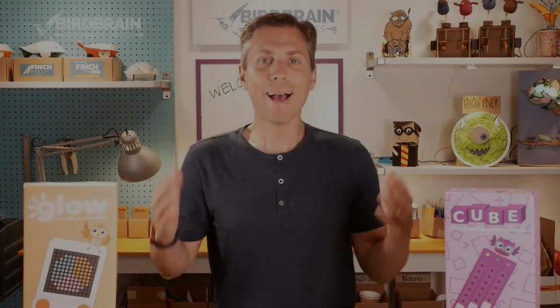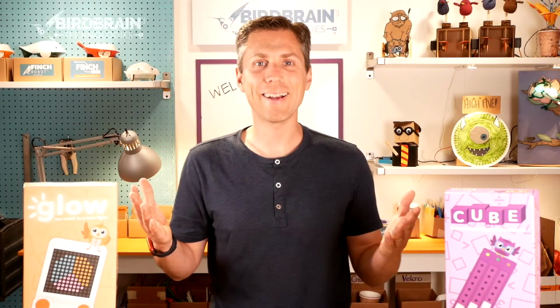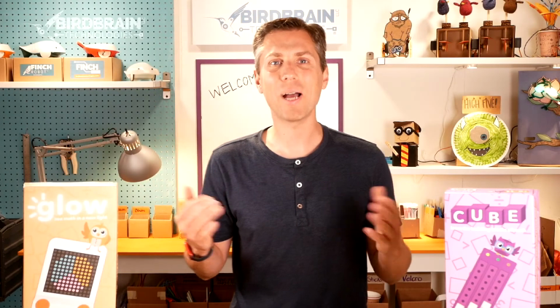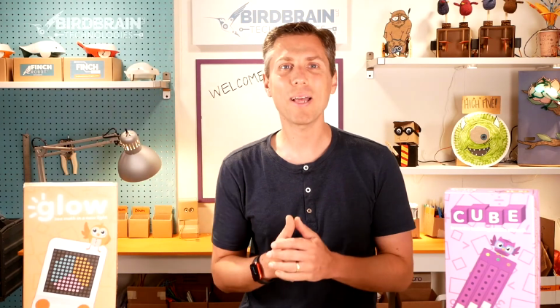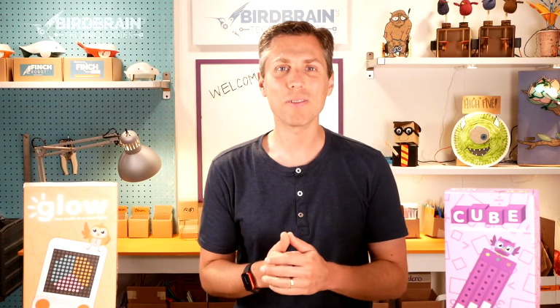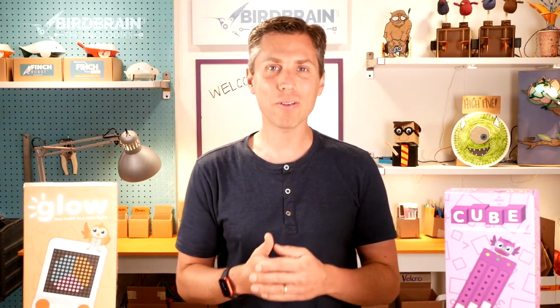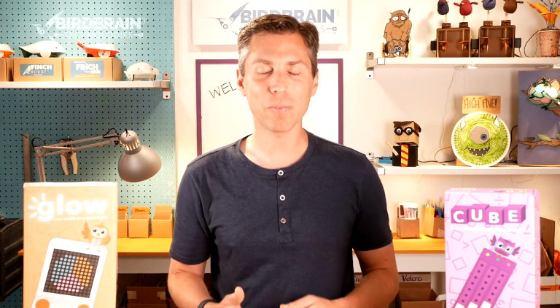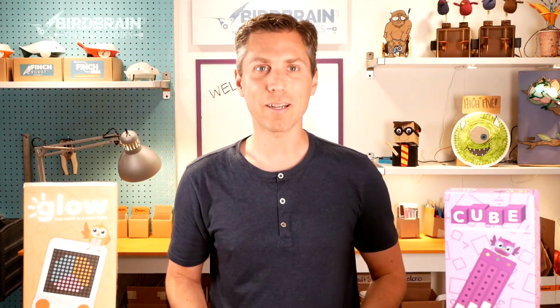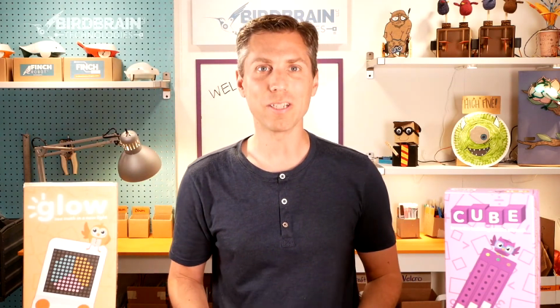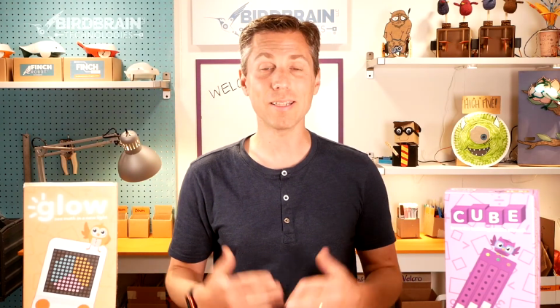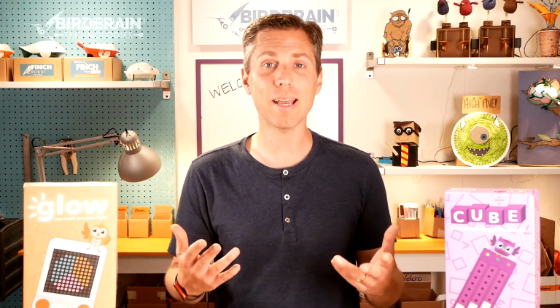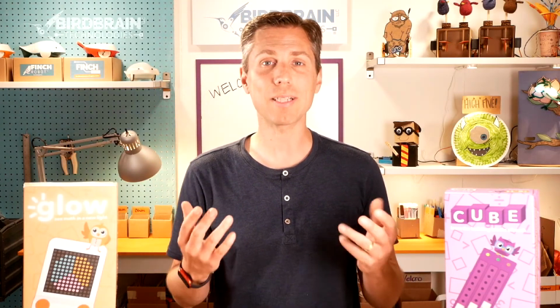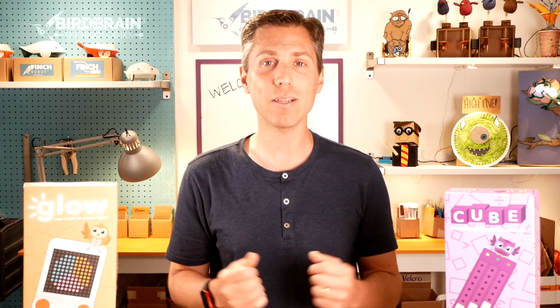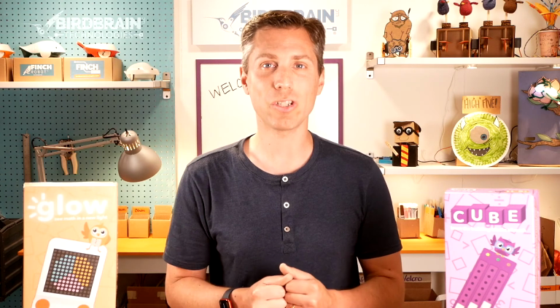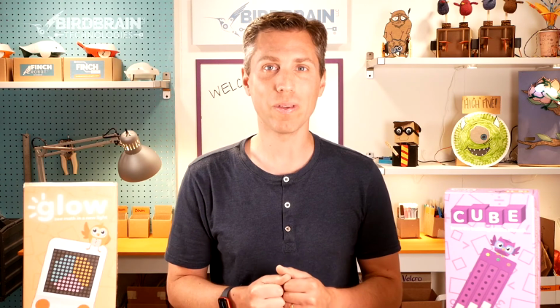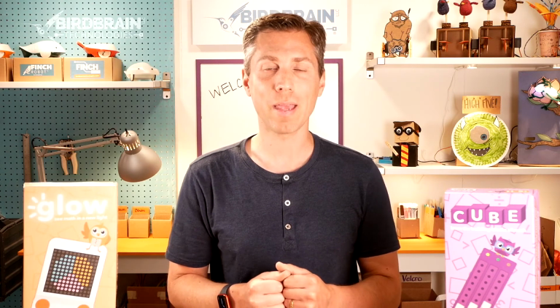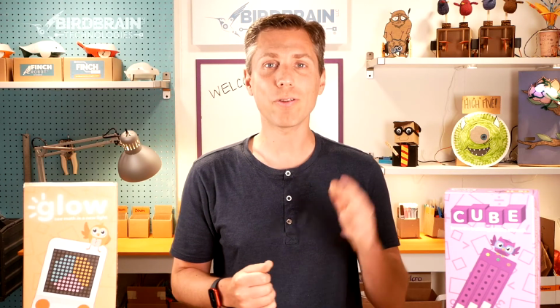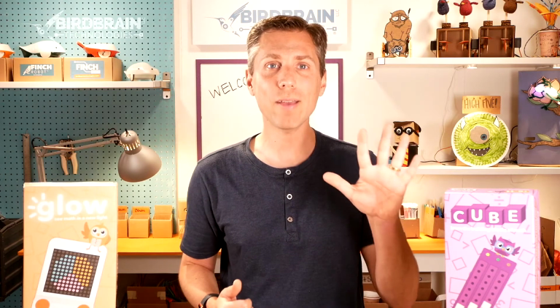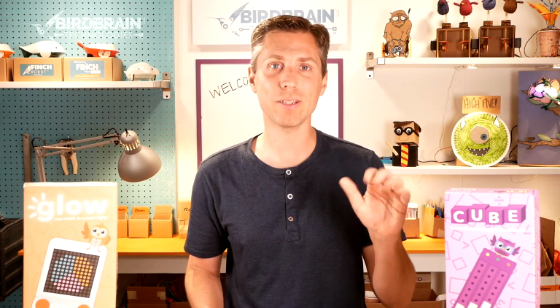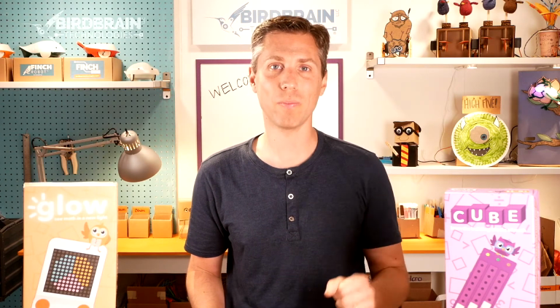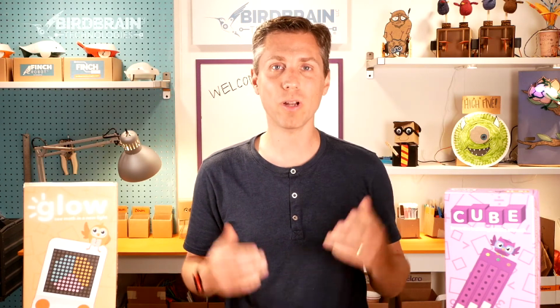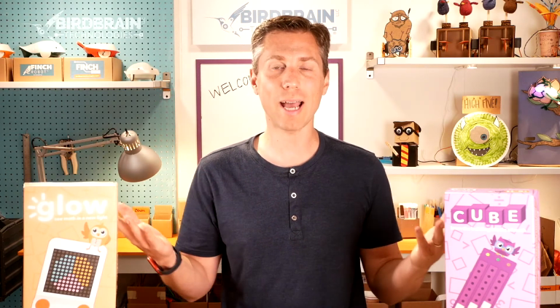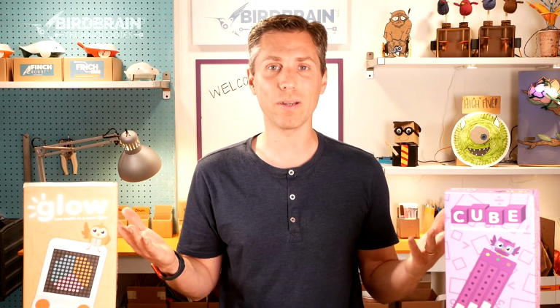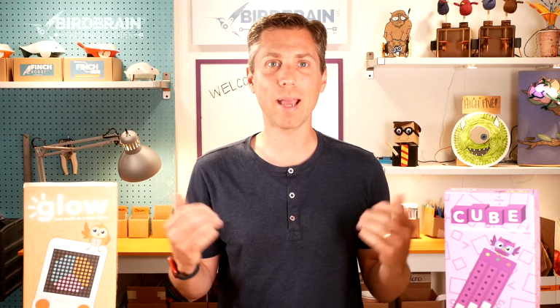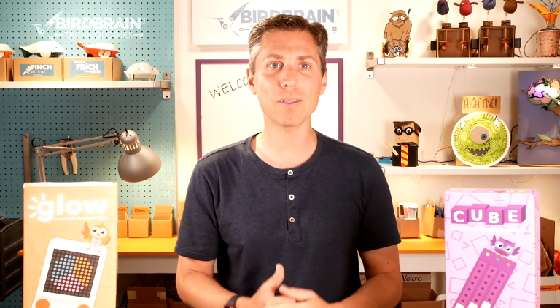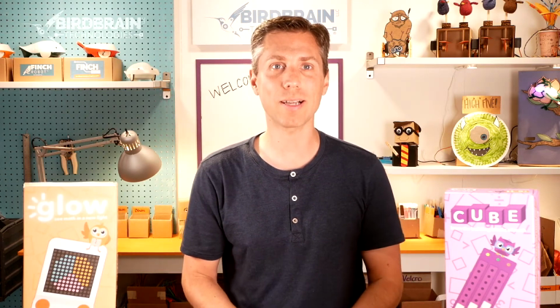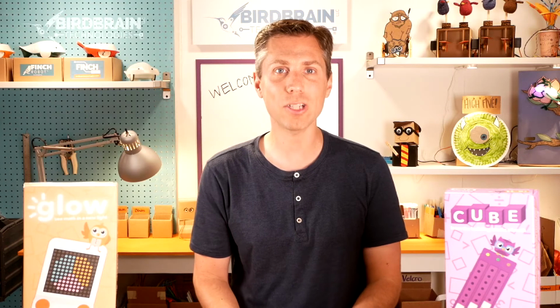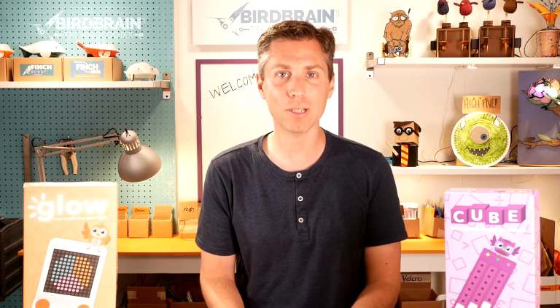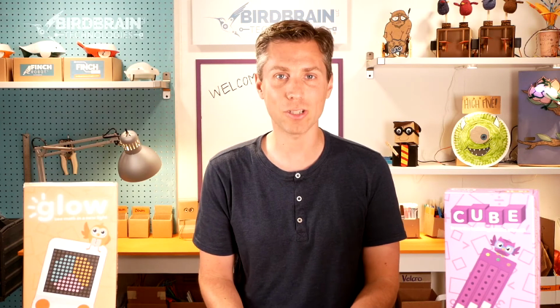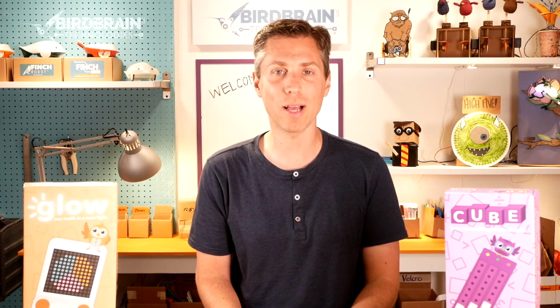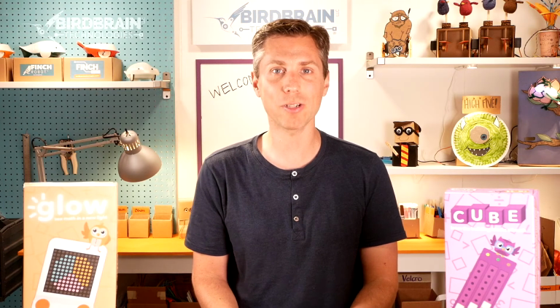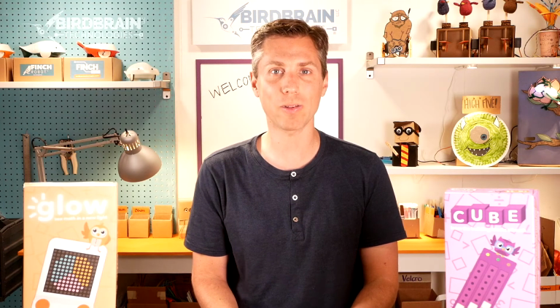Hi there. I'm Tom Lowers, the founder of BirdBrain Technologies, and today I have exciting news to share with you. After five years in development, we're launching Owlet, a hands-on, technology-enabled collection of elementary math tools.